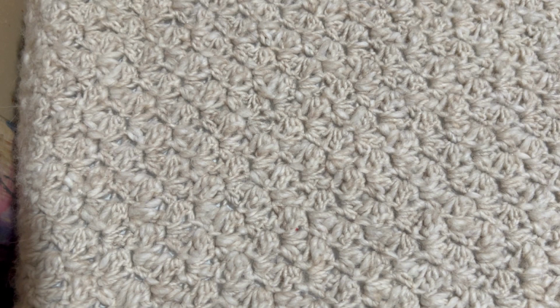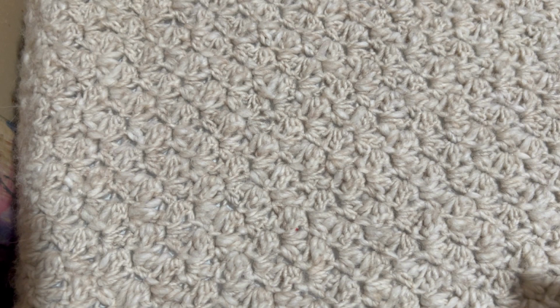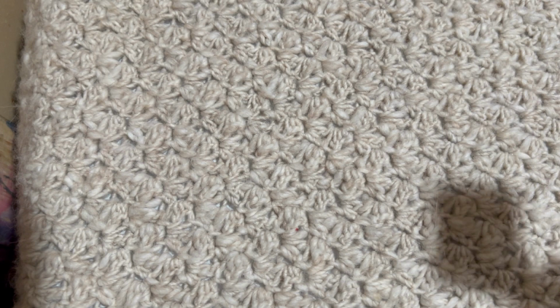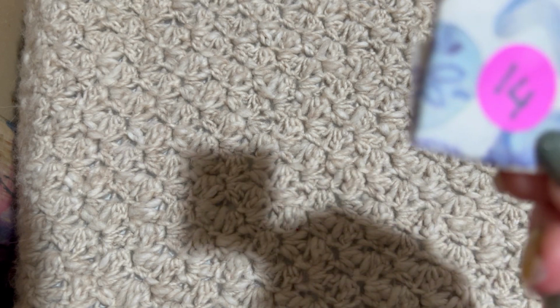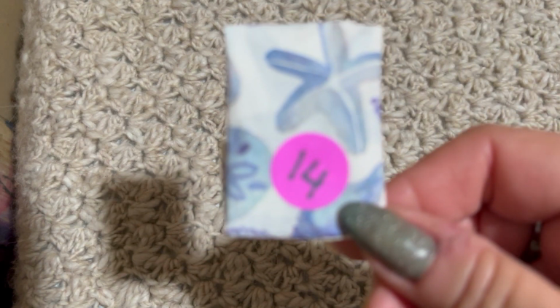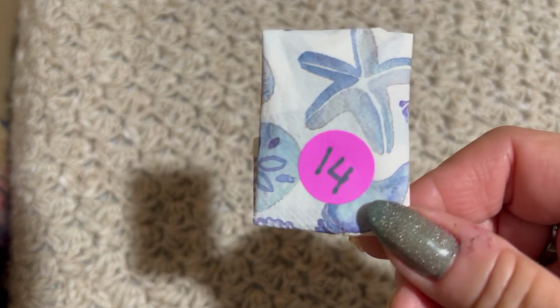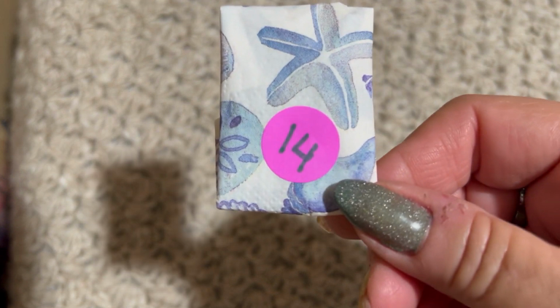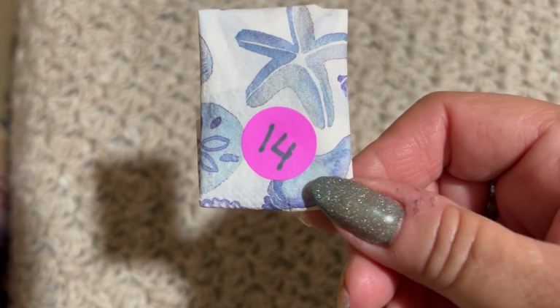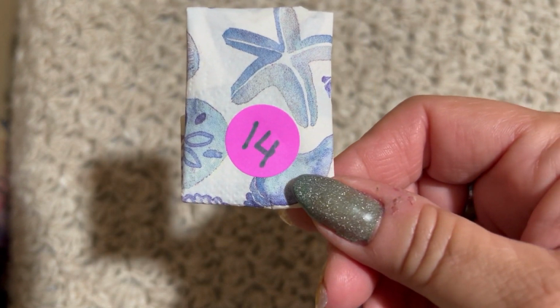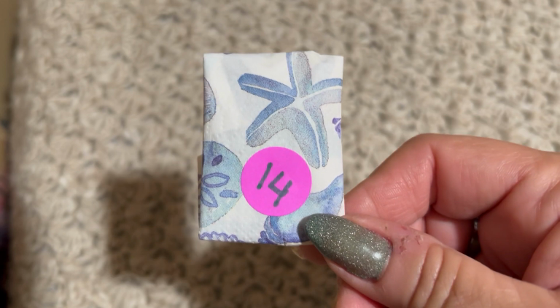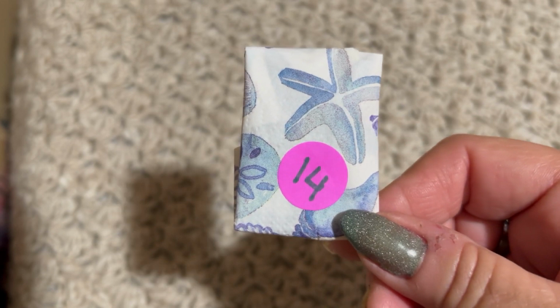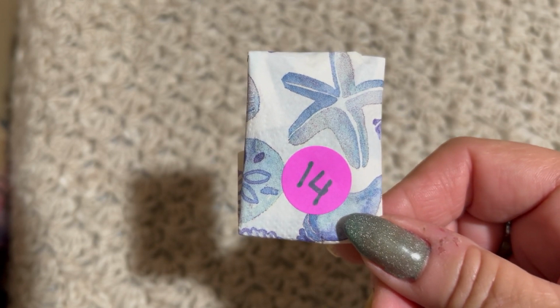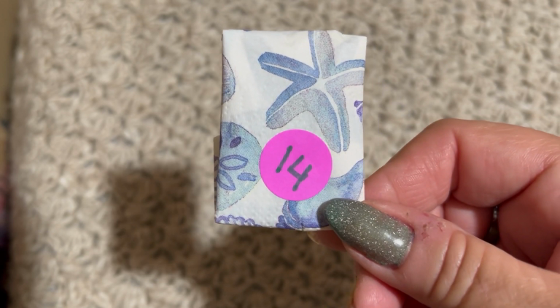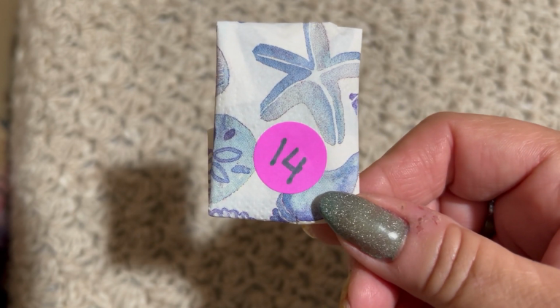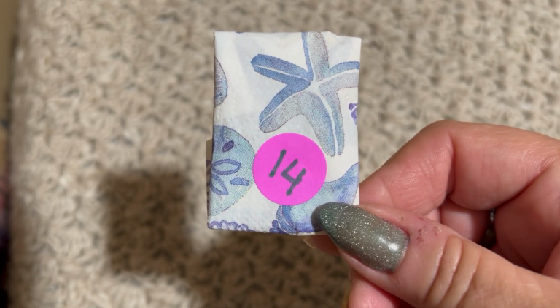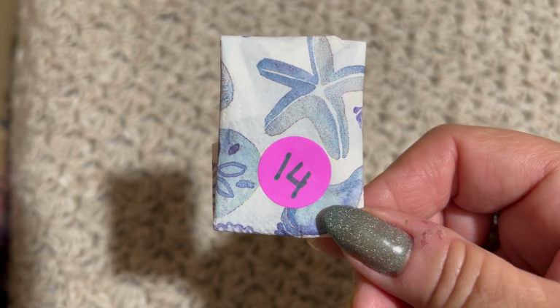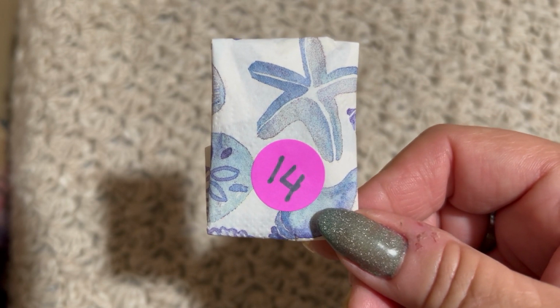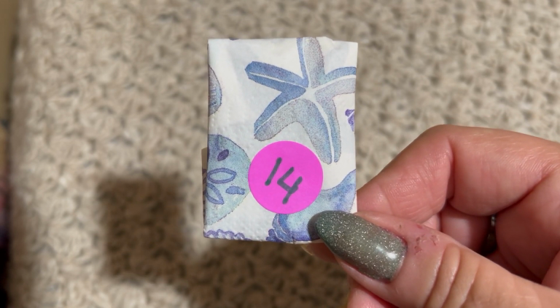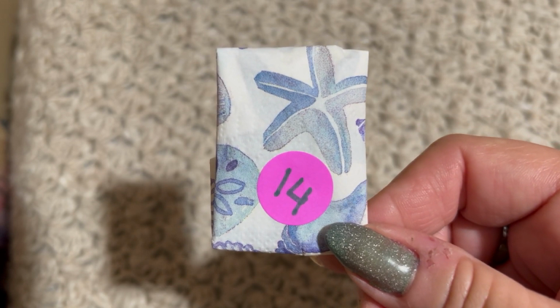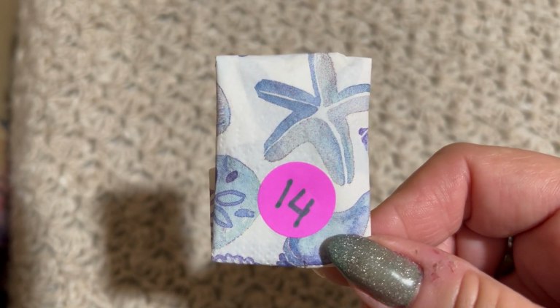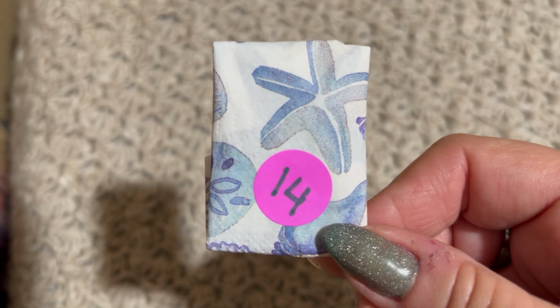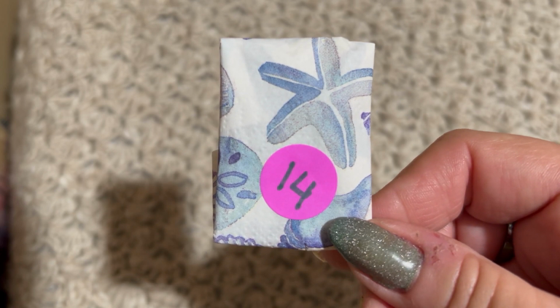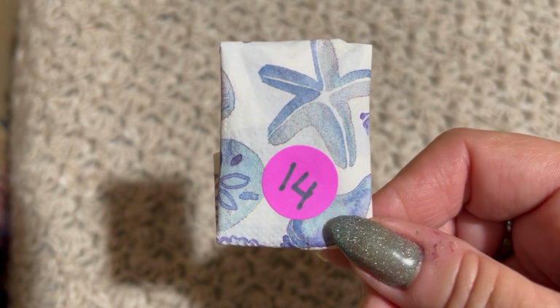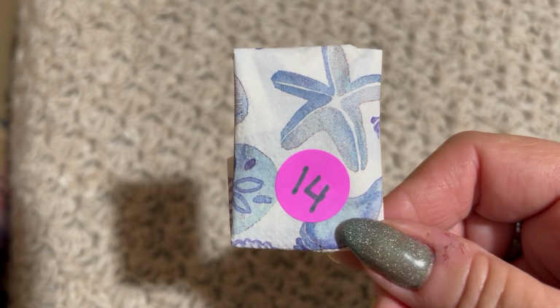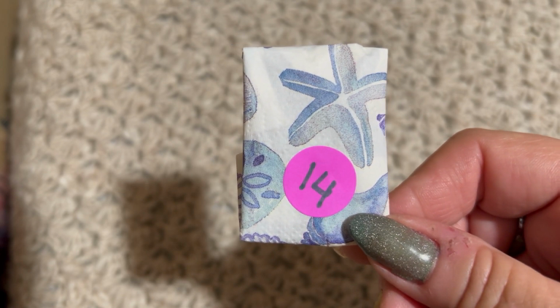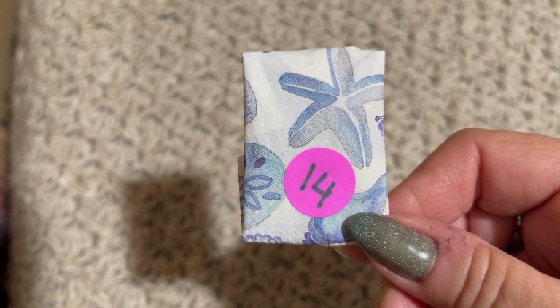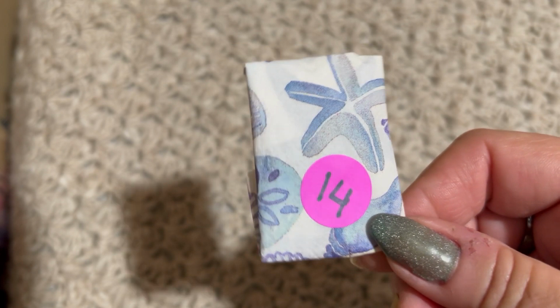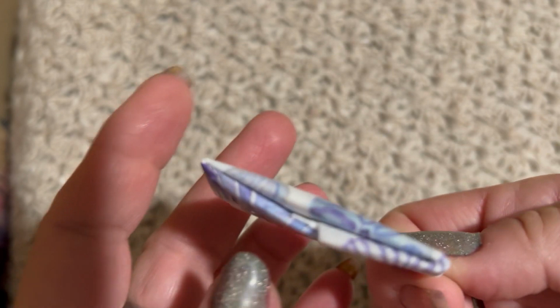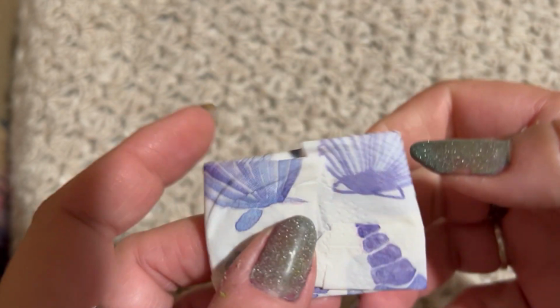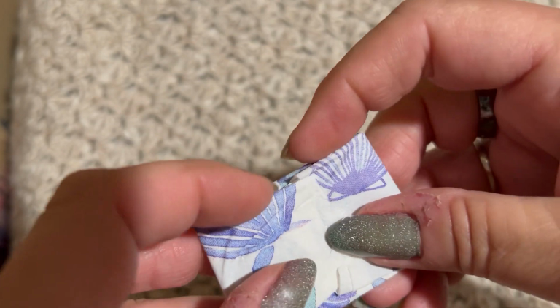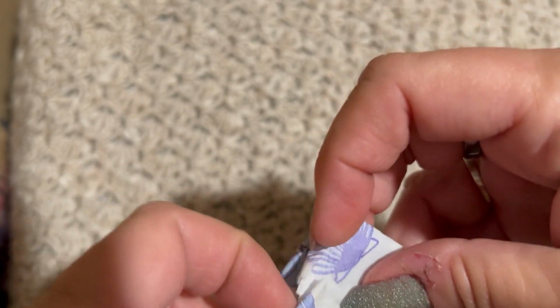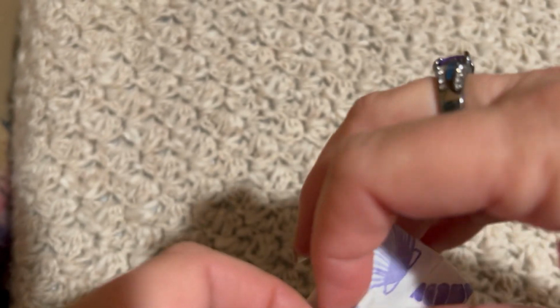Hi guys, today is day number 14 of the Ellie Lavercraft's Summer by the Beach Stitch Marker Collection. So today we are opening this one.